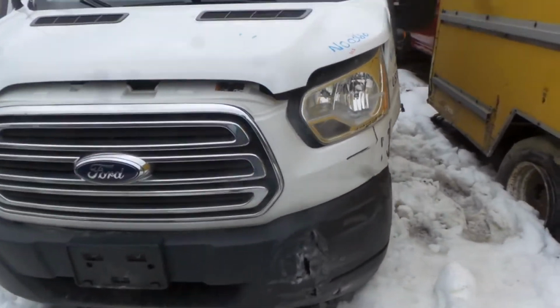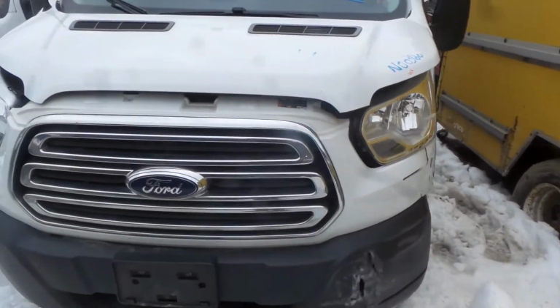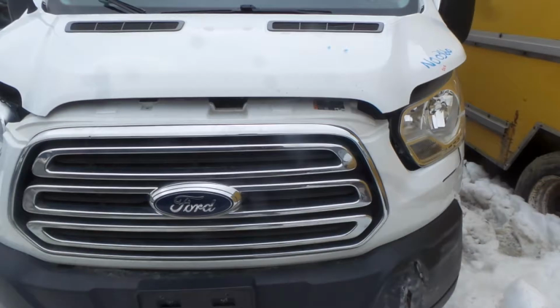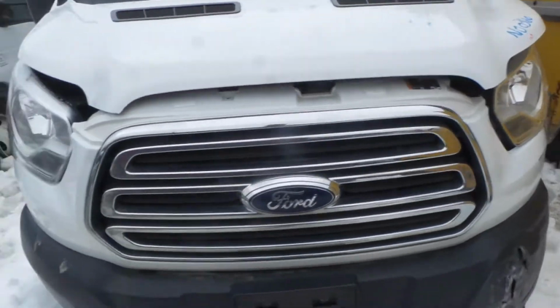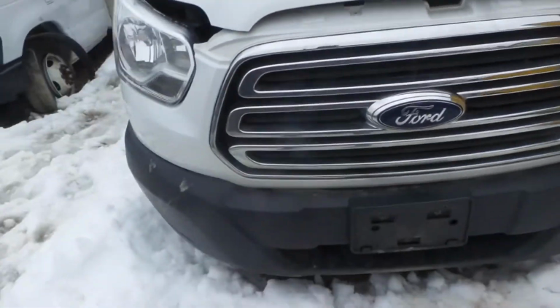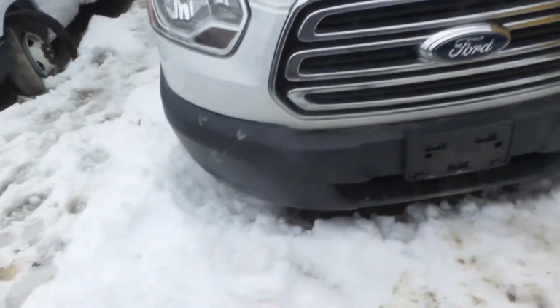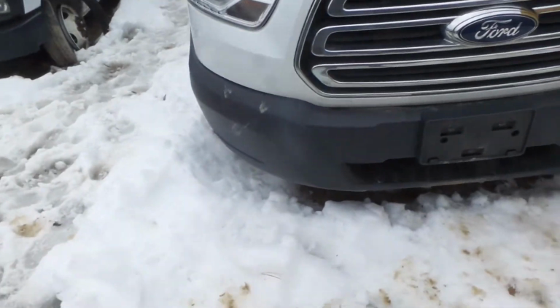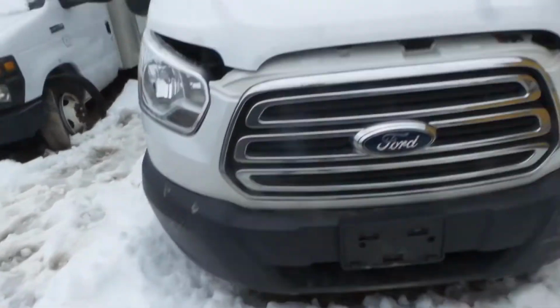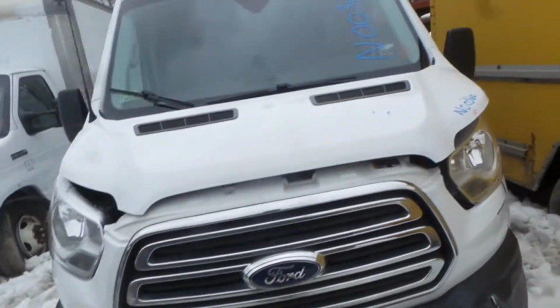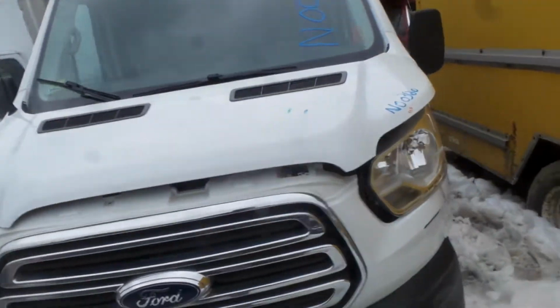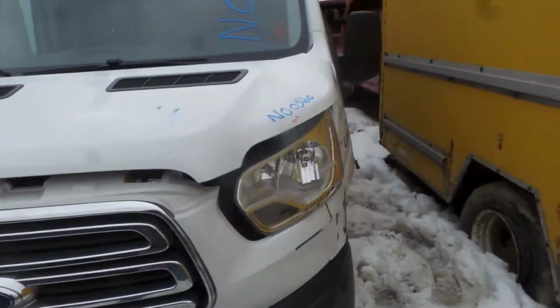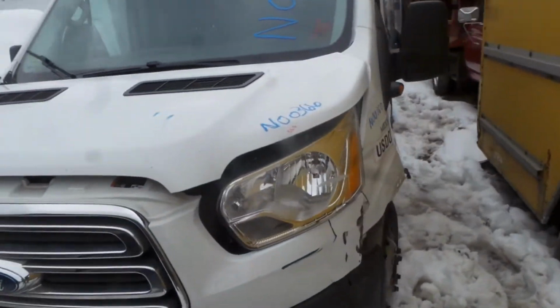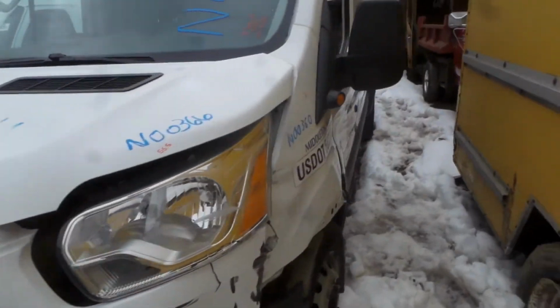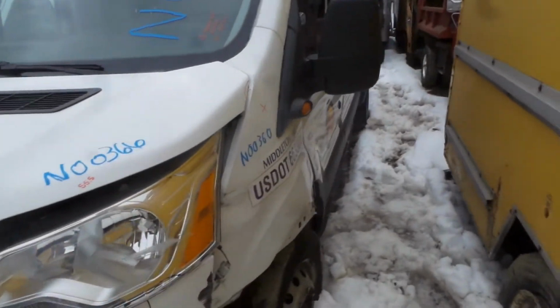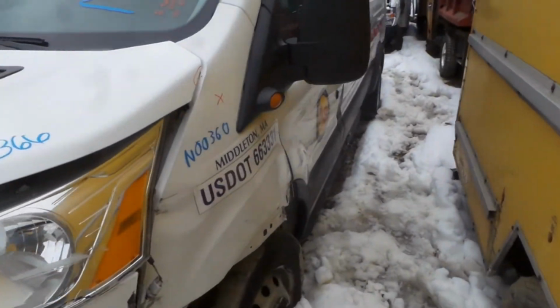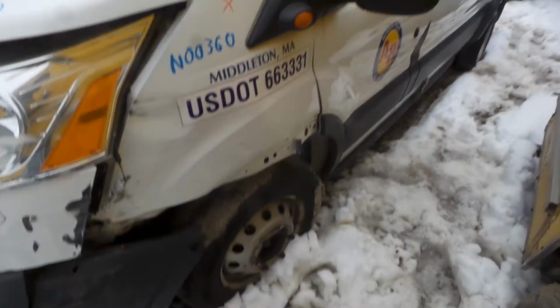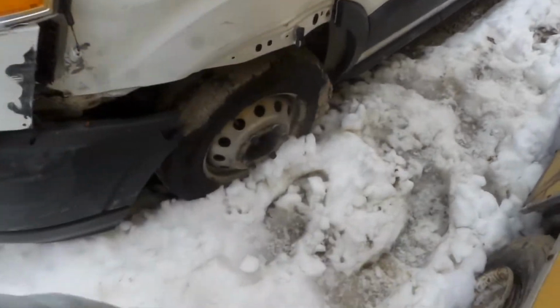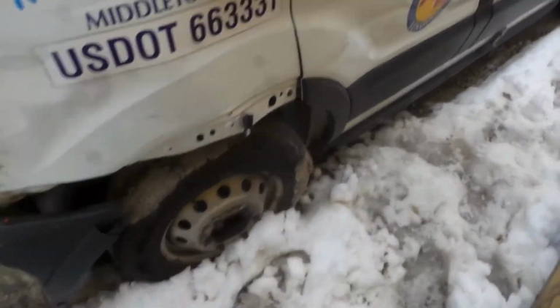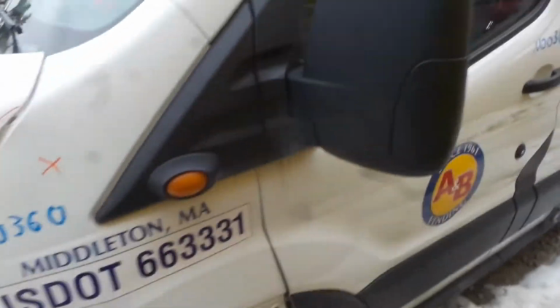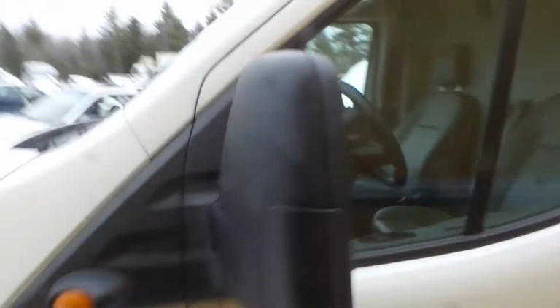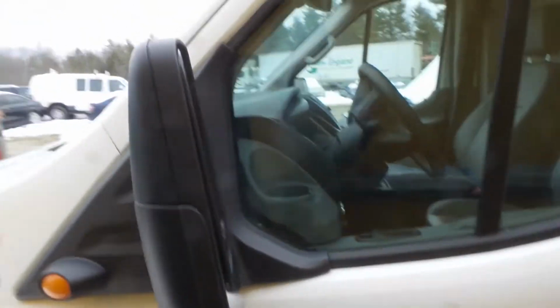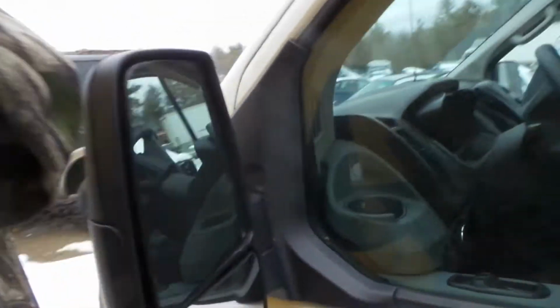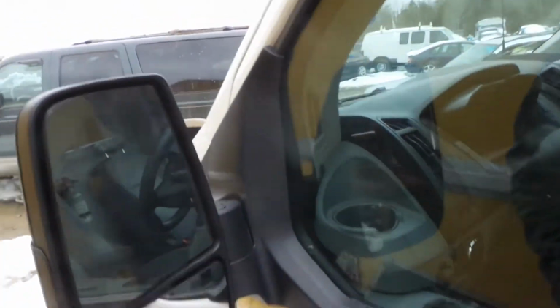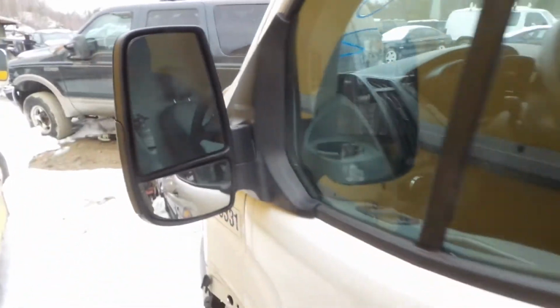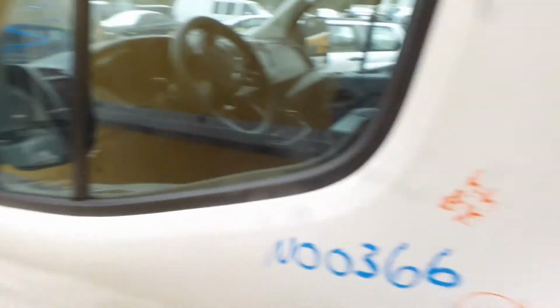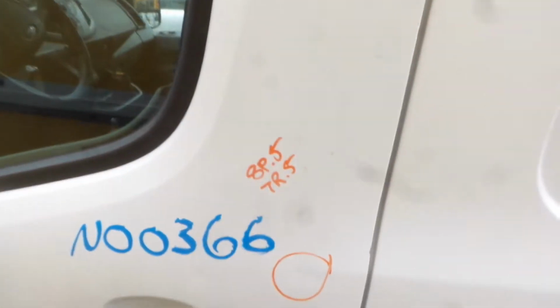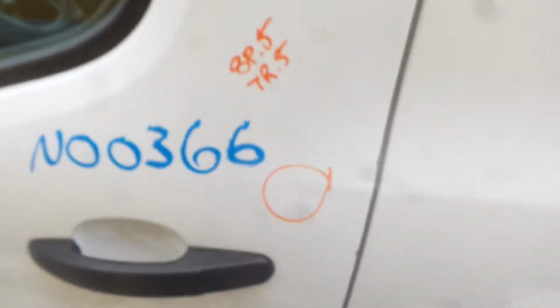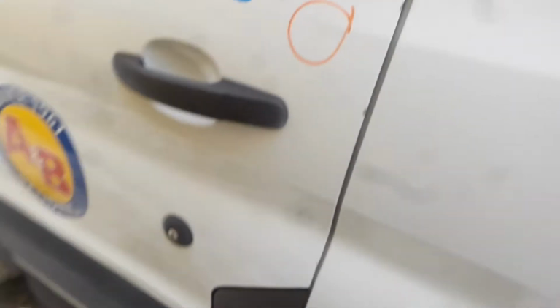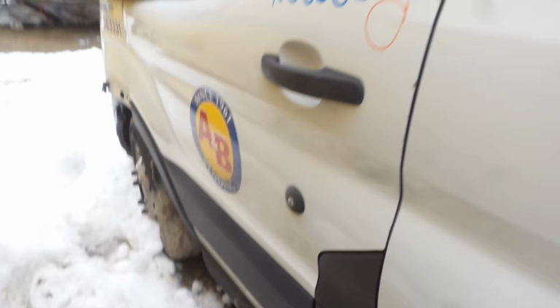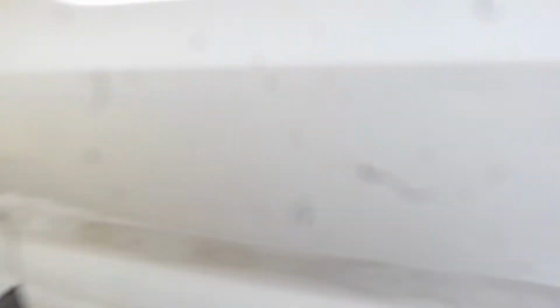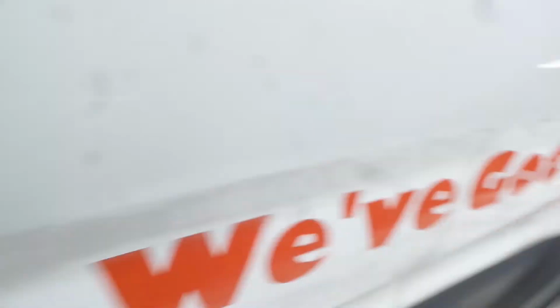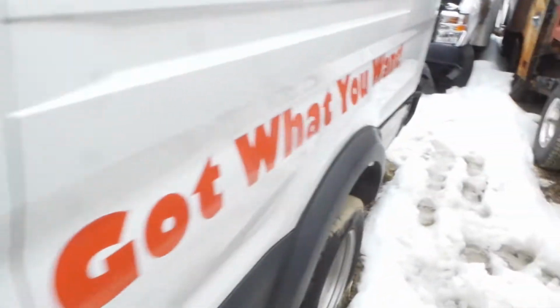In front of the vehicle we've got a good grille, we've got an insurance quality hood, we've got a good black textured mirror on the left-hand side, as well as an insurance quality front door.